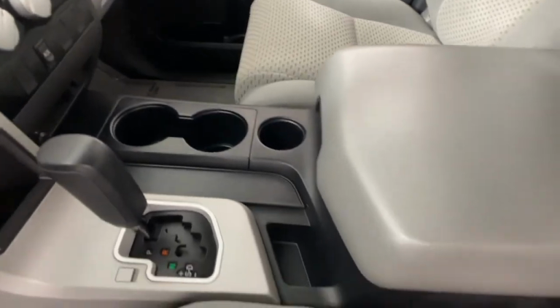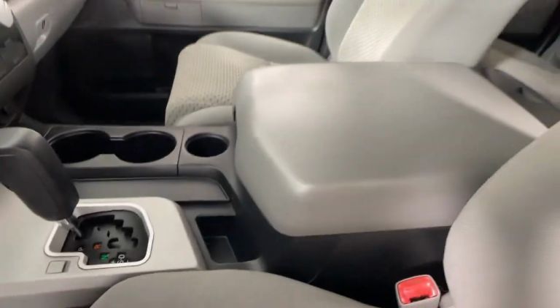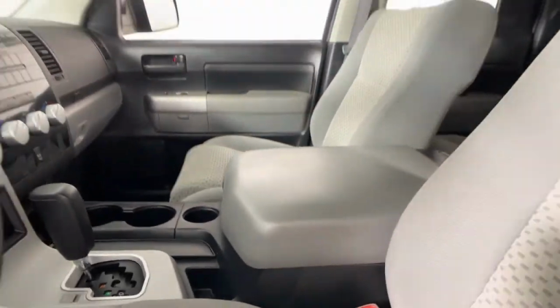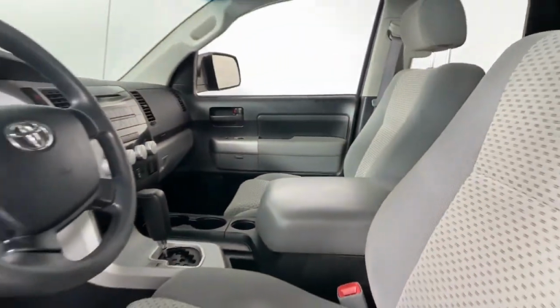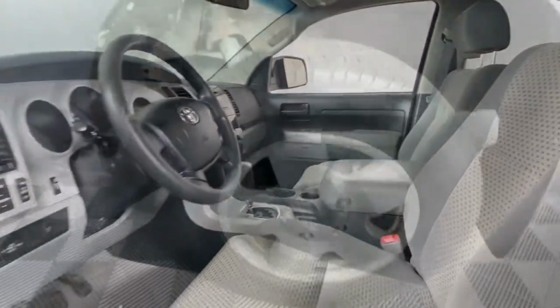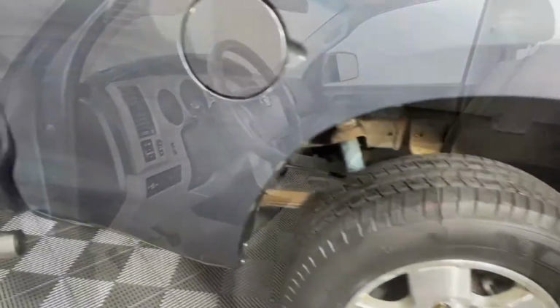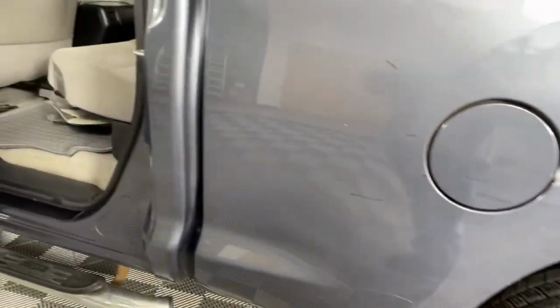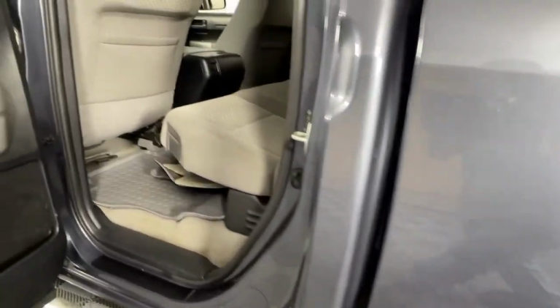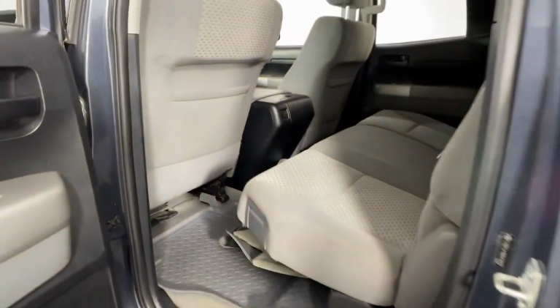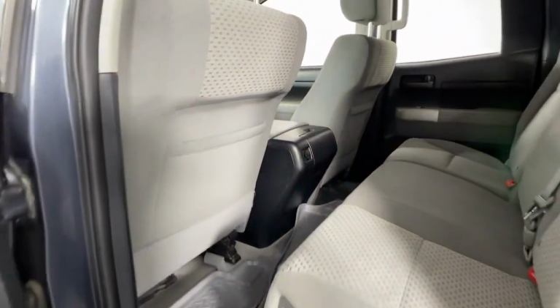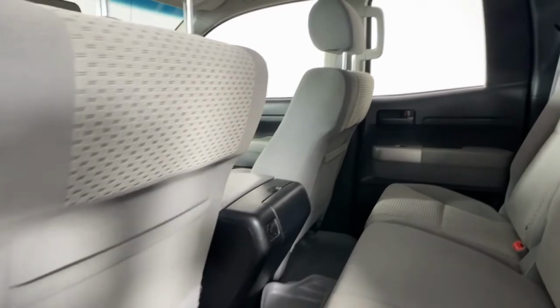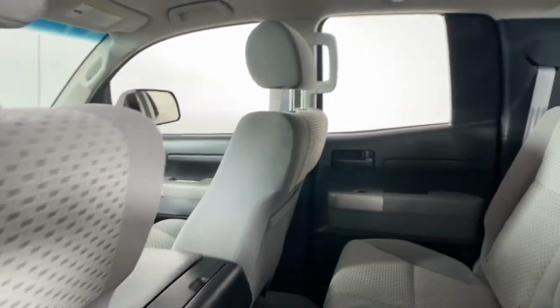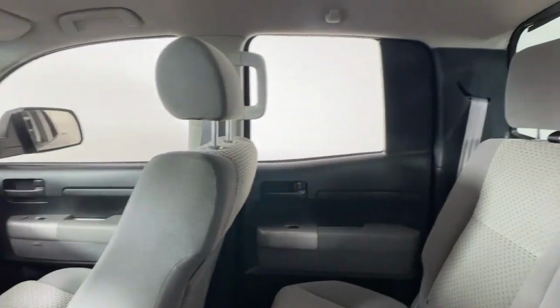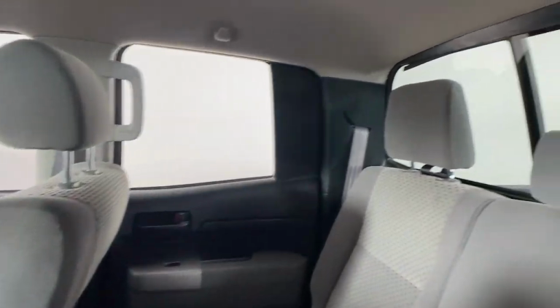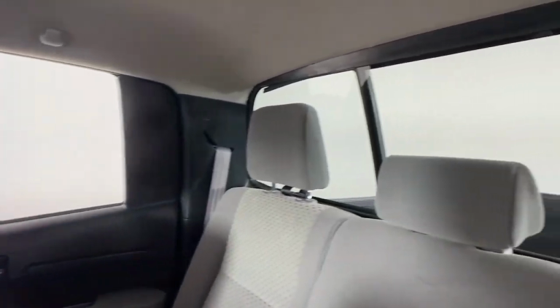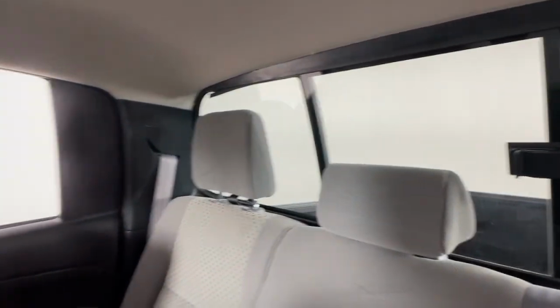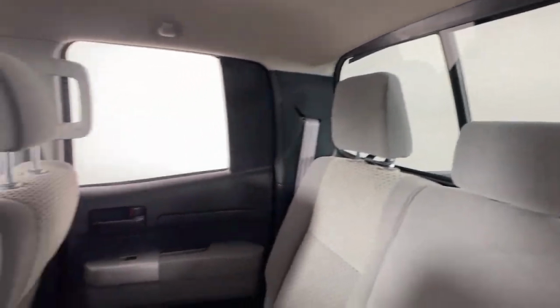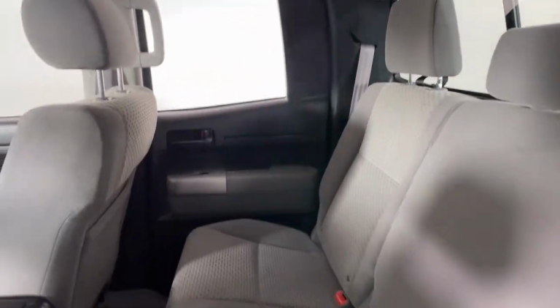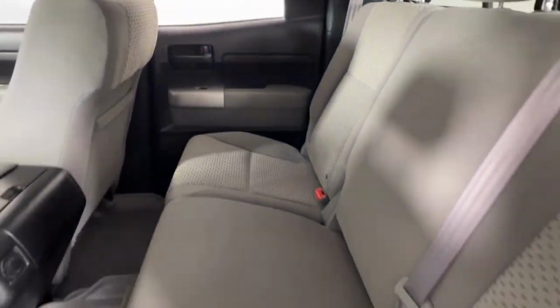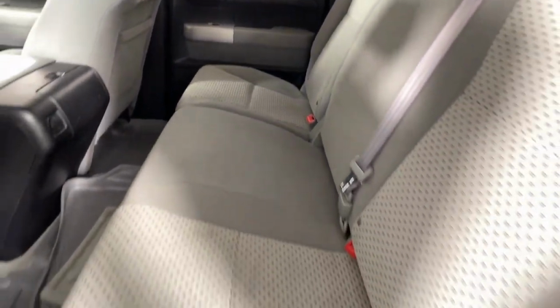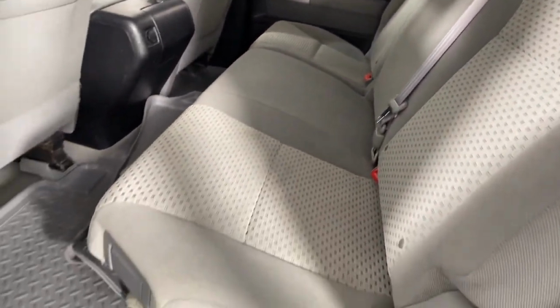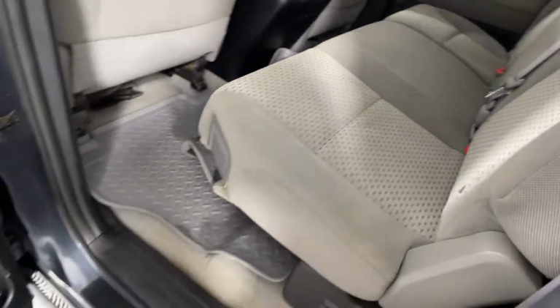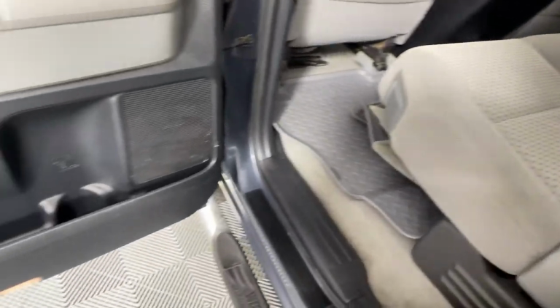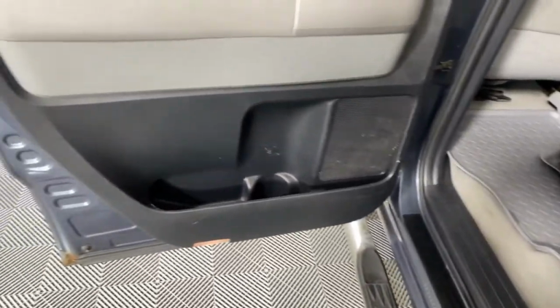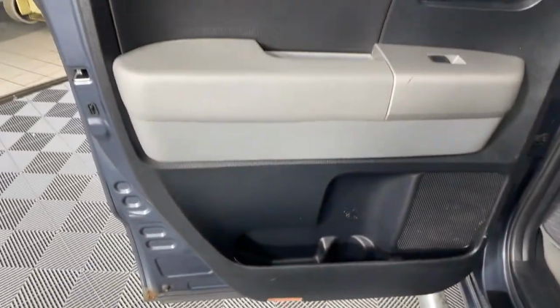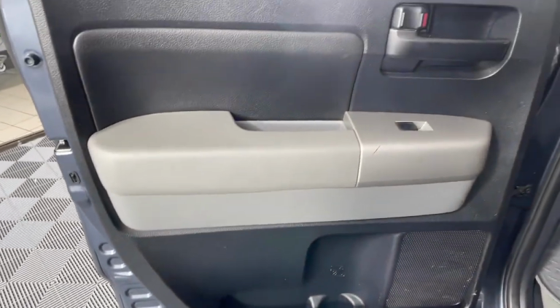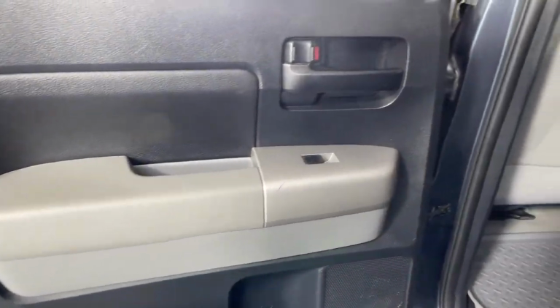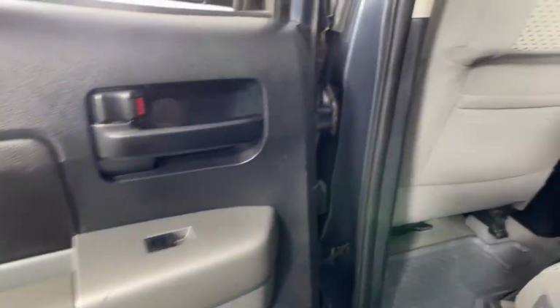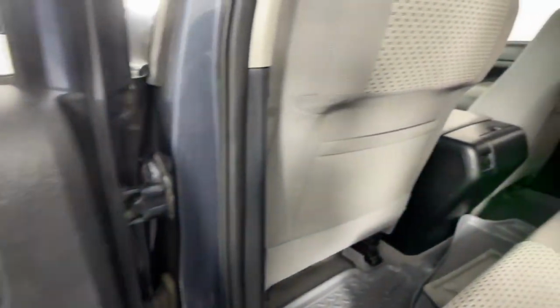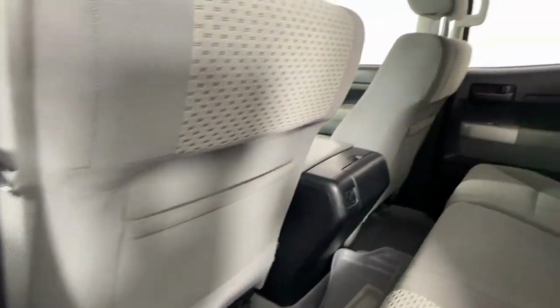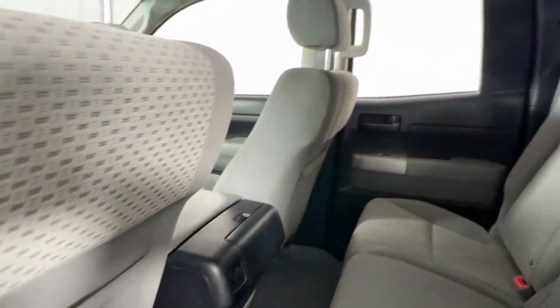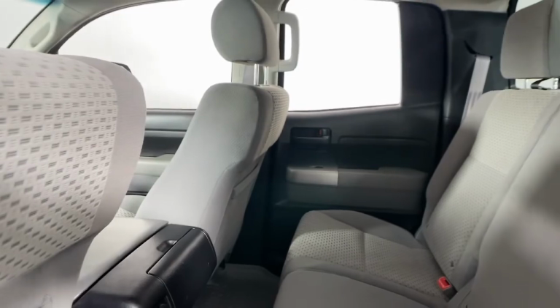These are just some of the great options this vehicle comes with: keyless entry, dual zone AC, electronic stability control, intermittent wipers, tire pressure monitoring system, power windows, four-wheel disc brakes, and power steering.